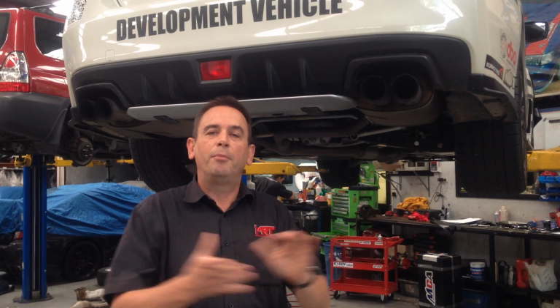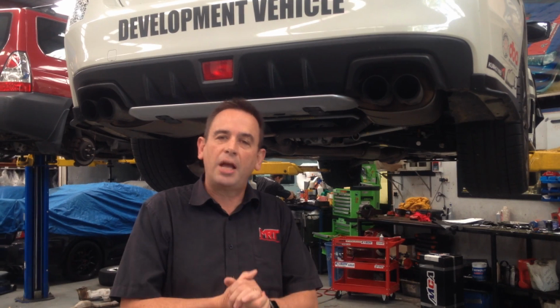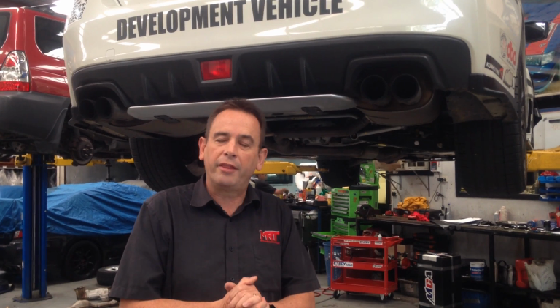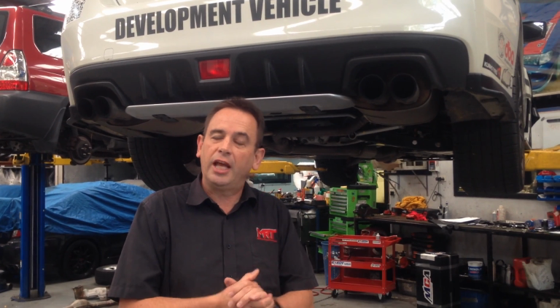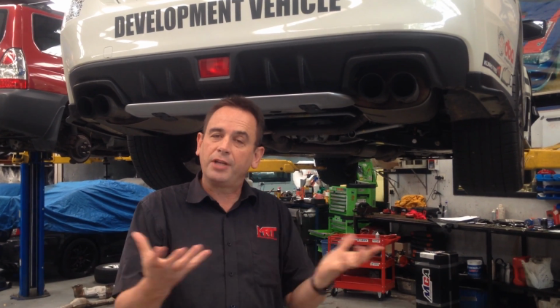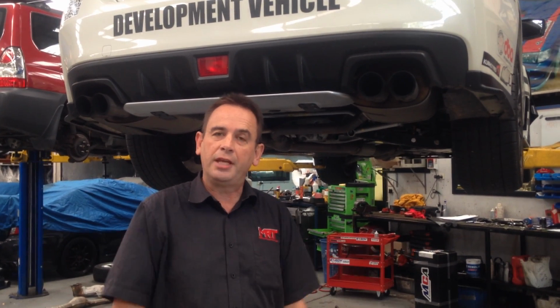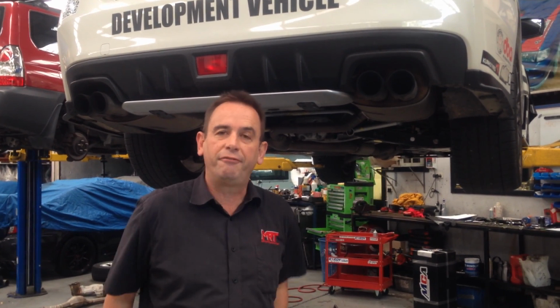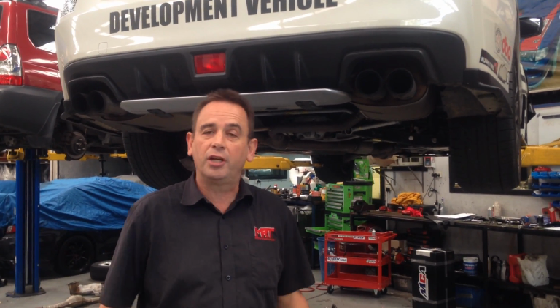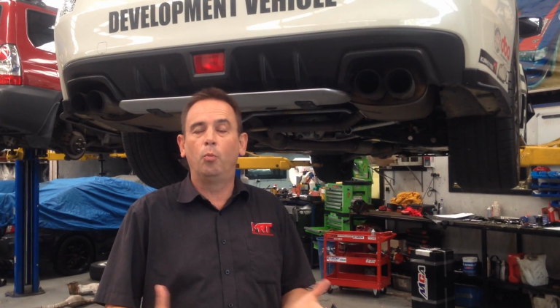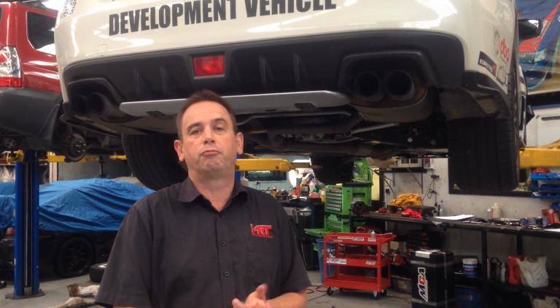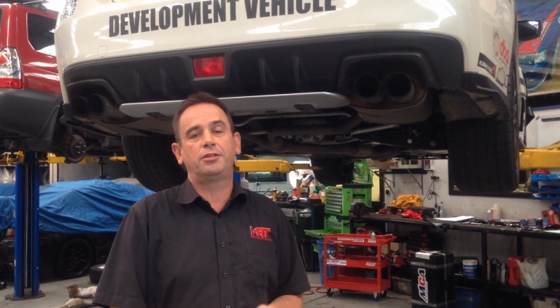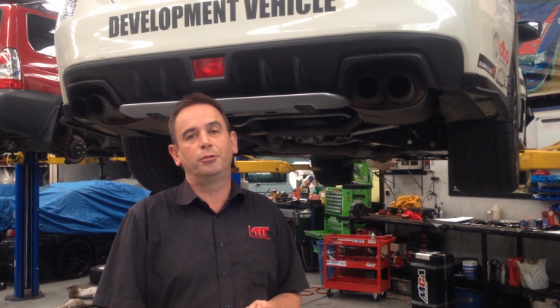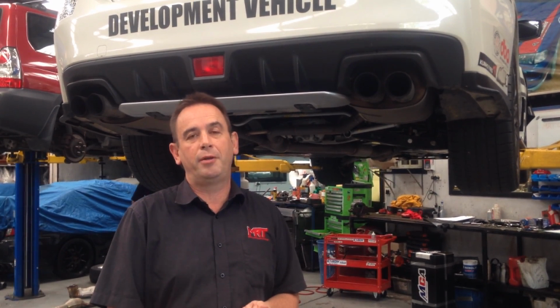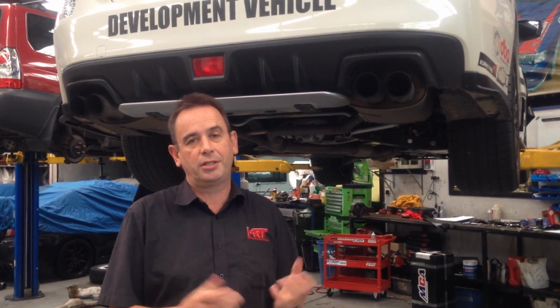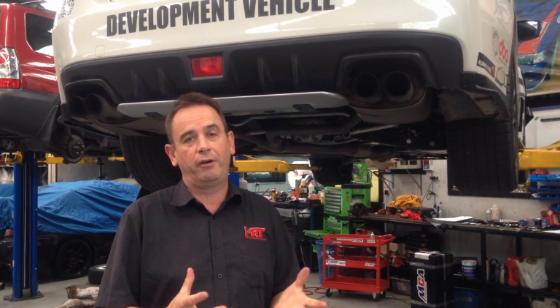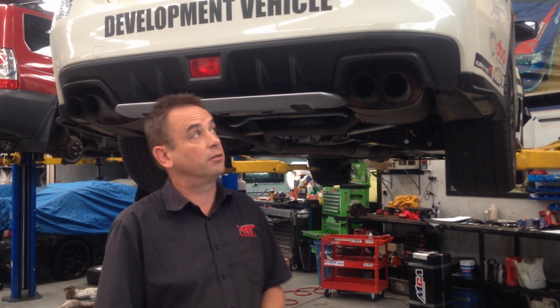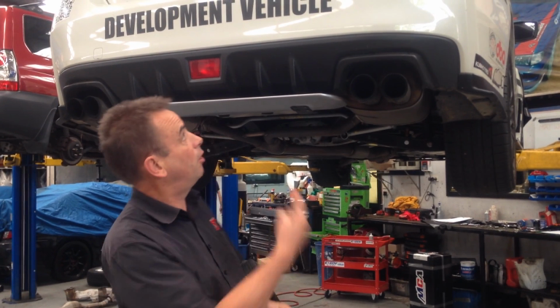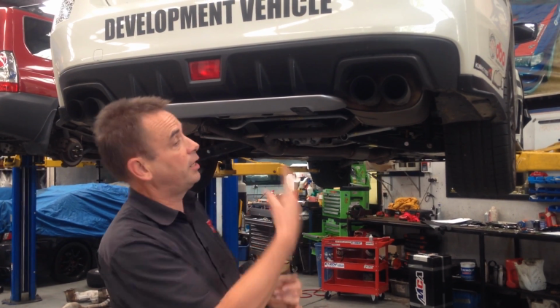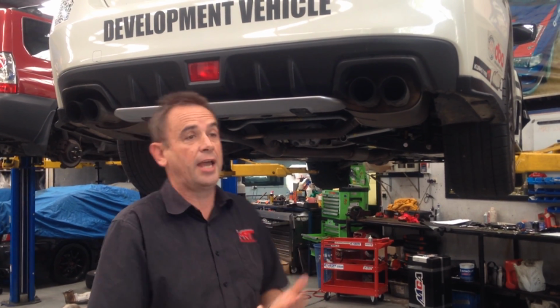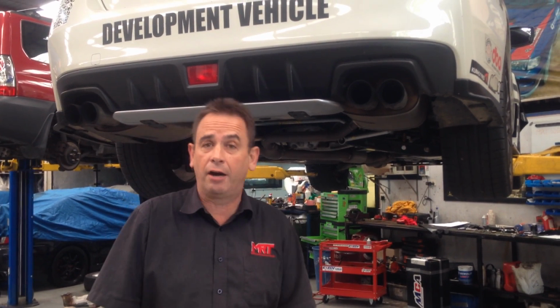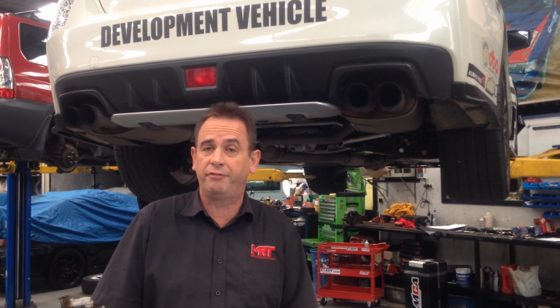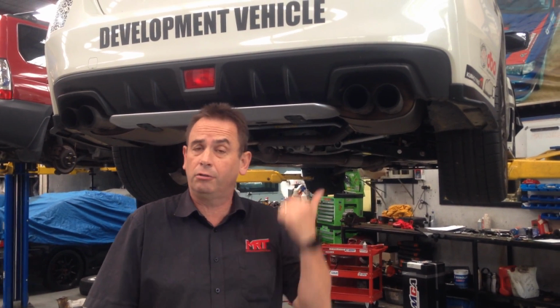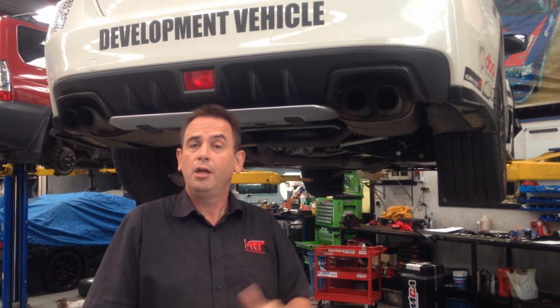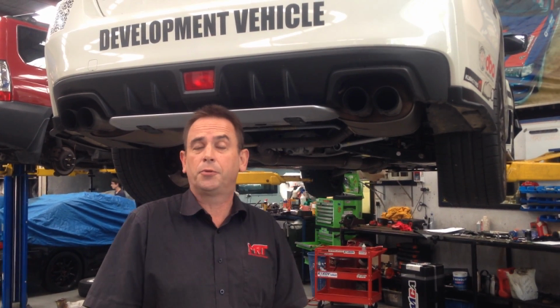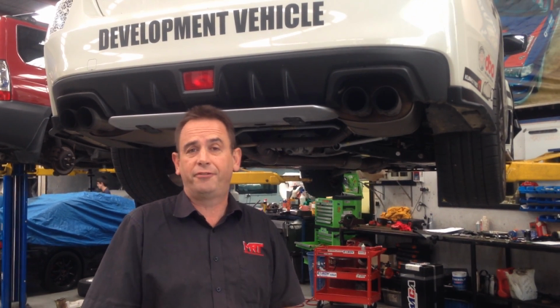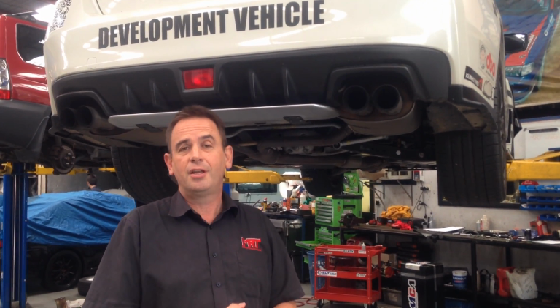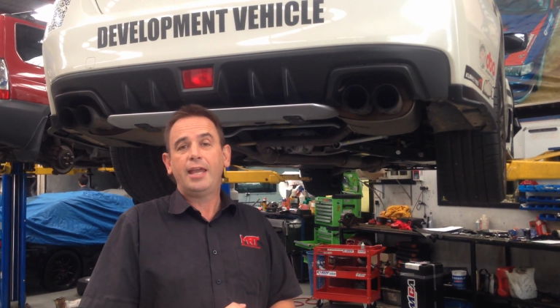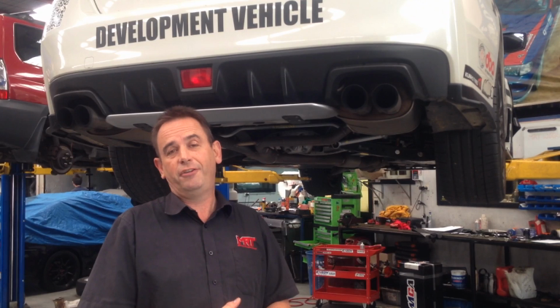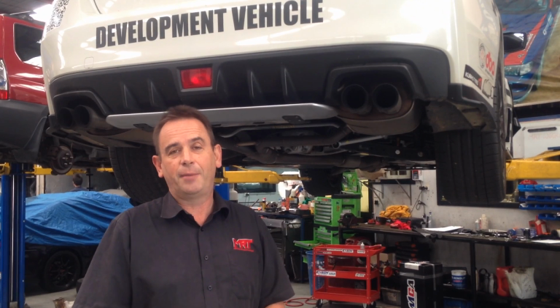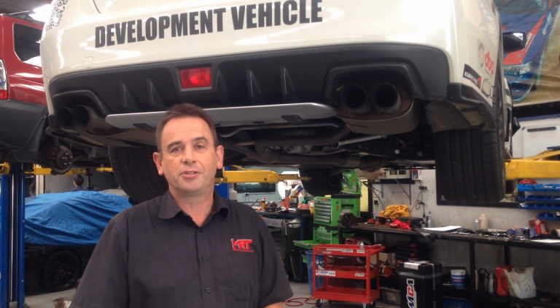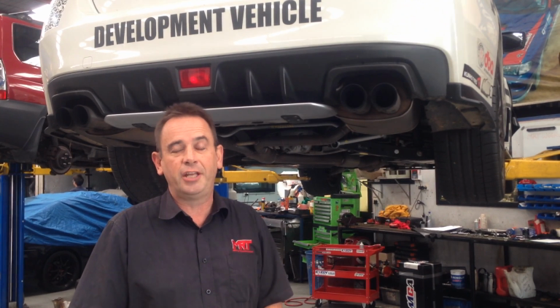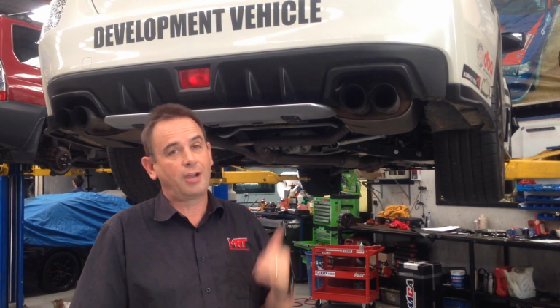Hi, I'm Brent. Today we've got another video update on the MY15 onwards range of Subaru Impreza WRX models, and behind me is our R&D vehicle which was the first MY15 WRX delivered here in Australia.